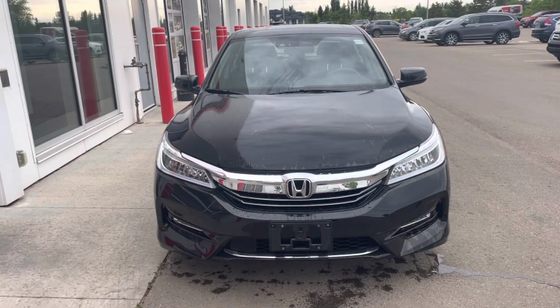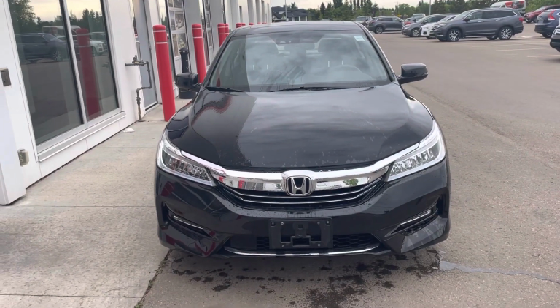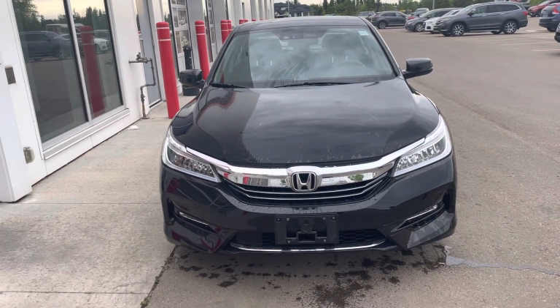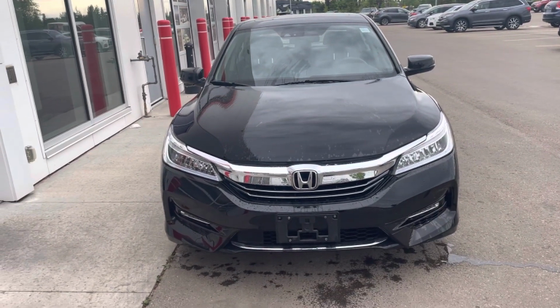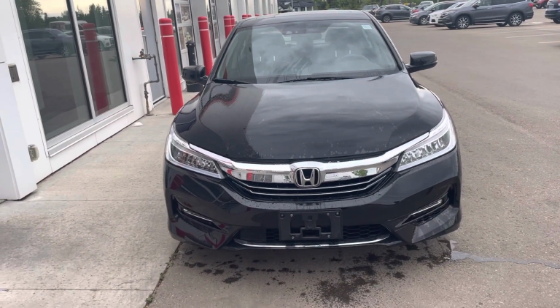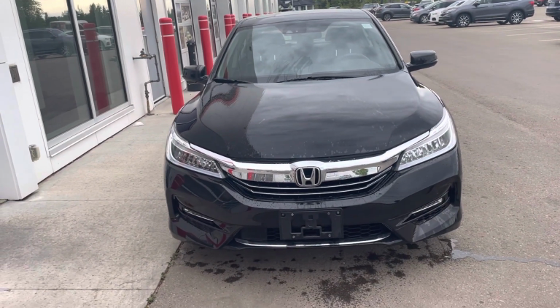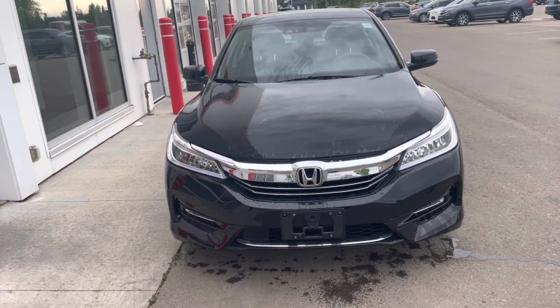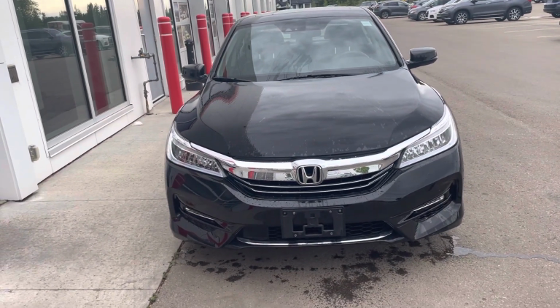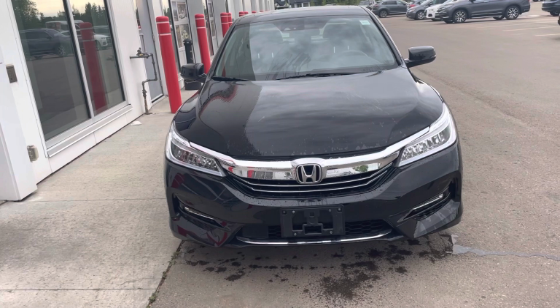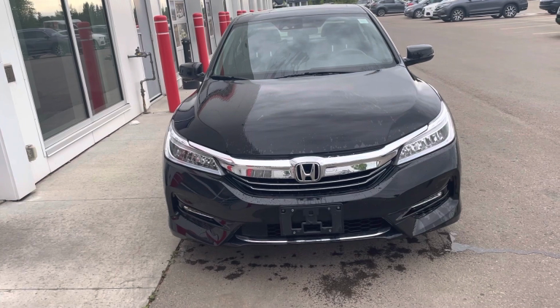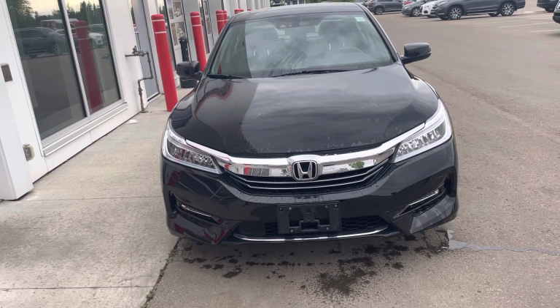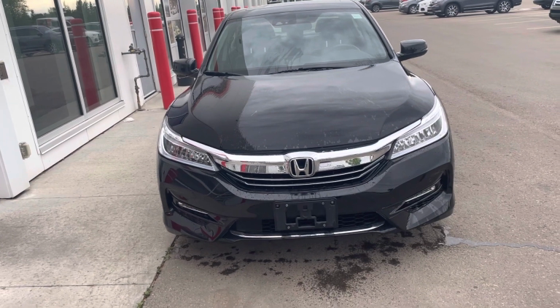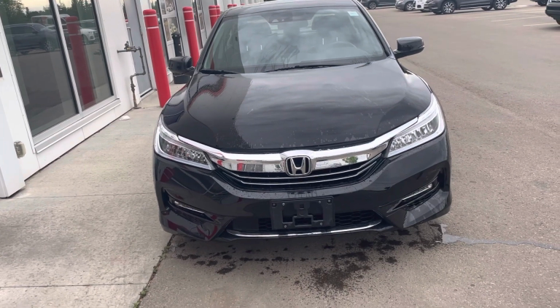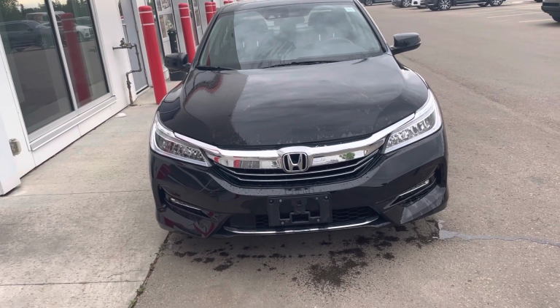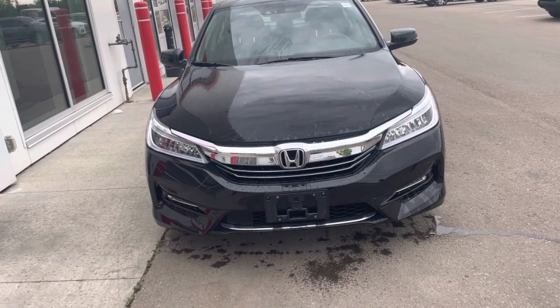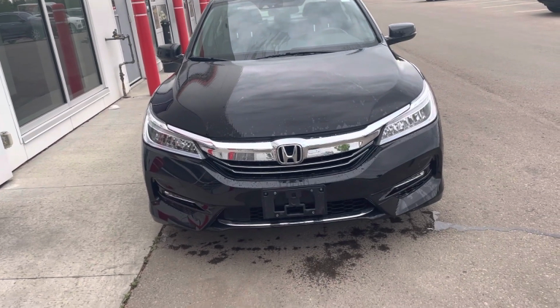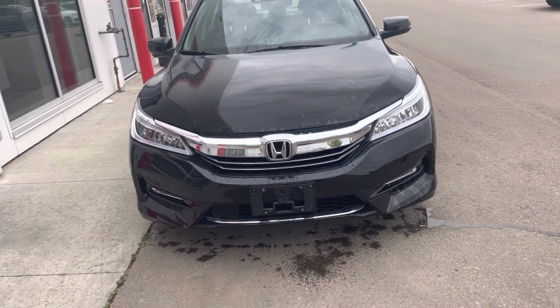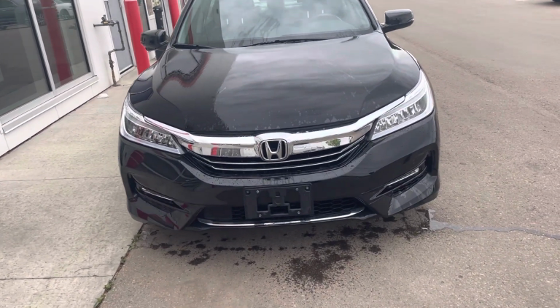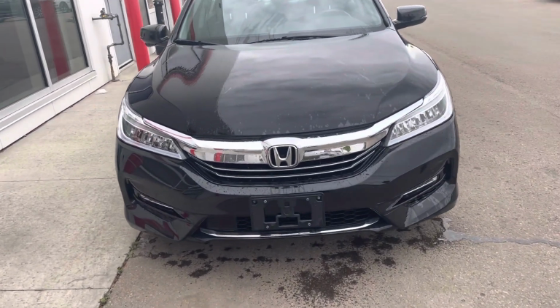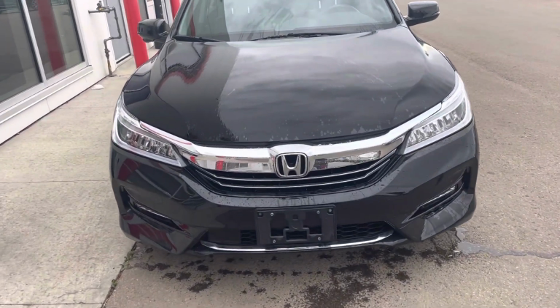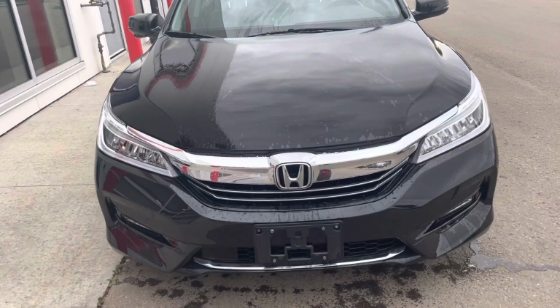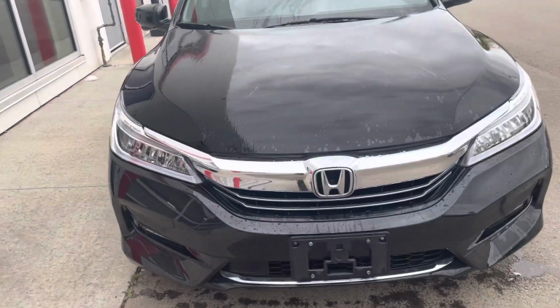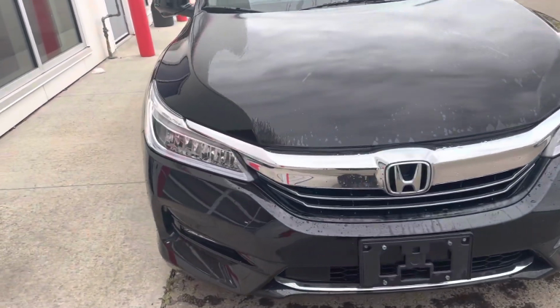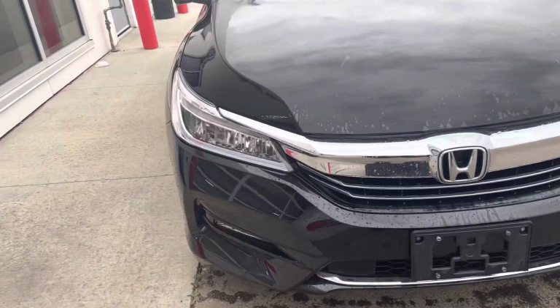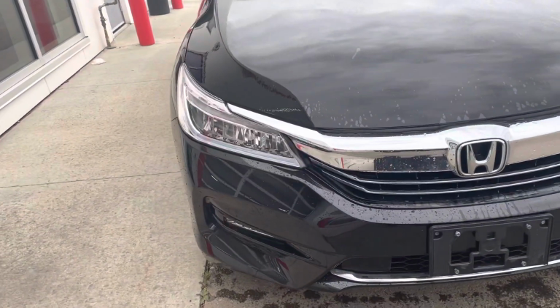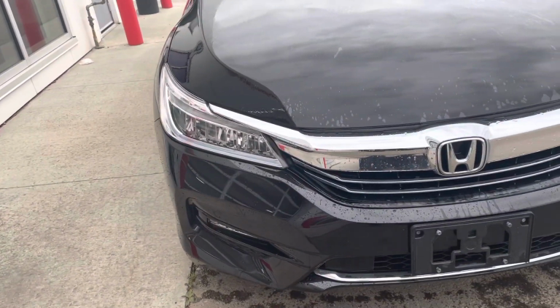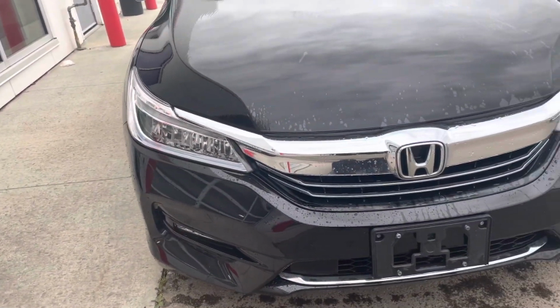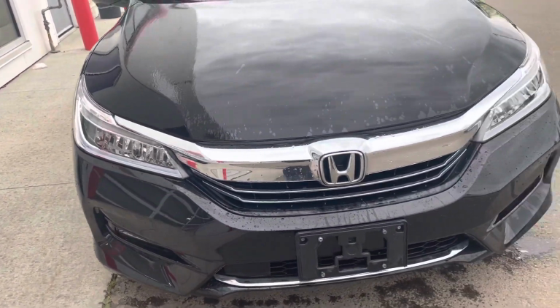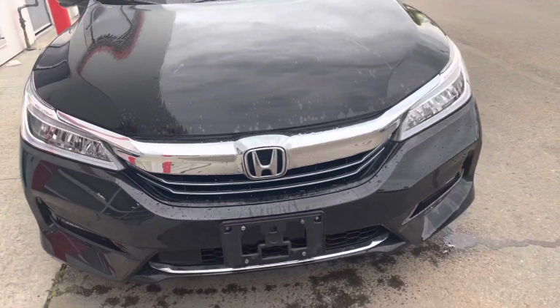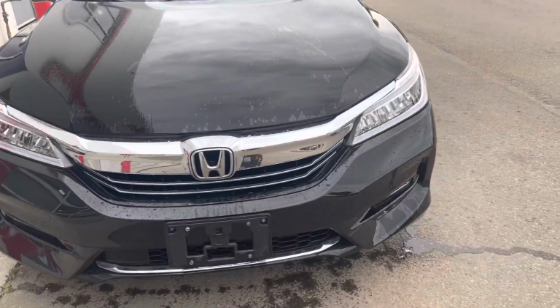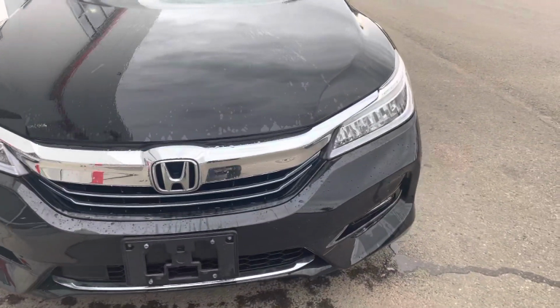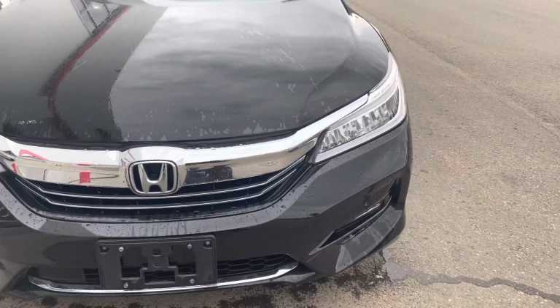Hi, this is Bob from St. Albert Honda. Wanted to do a quick walk around video of this 2017 Honda Accord Hybrid. This one's got 104,000 kilometers on it.